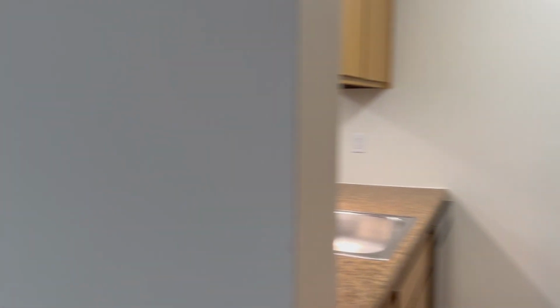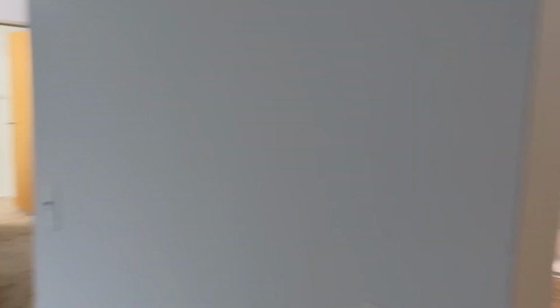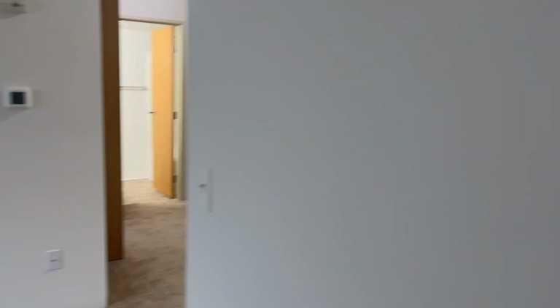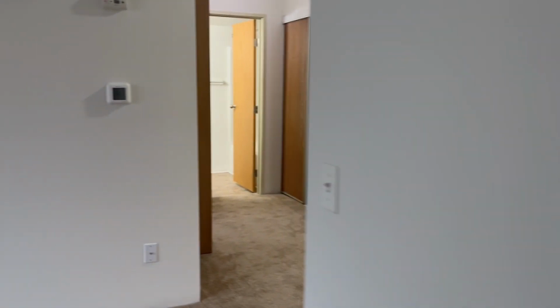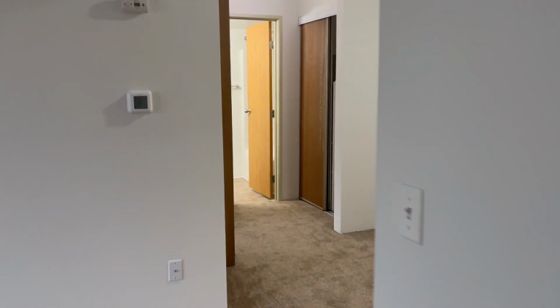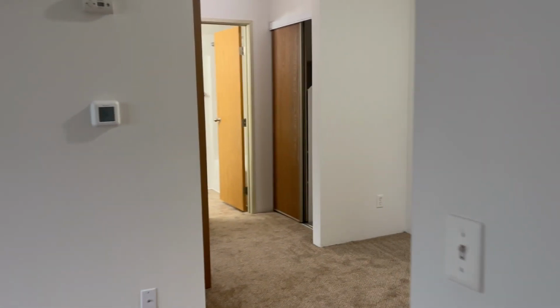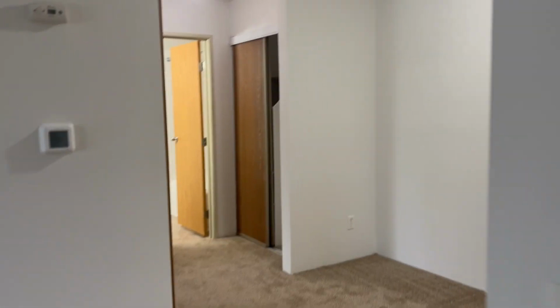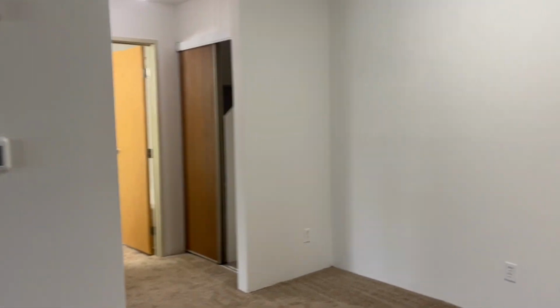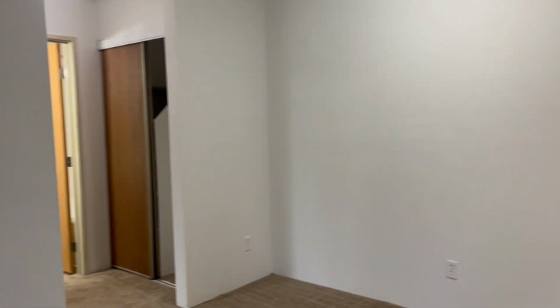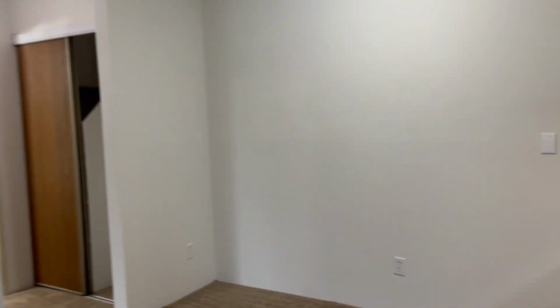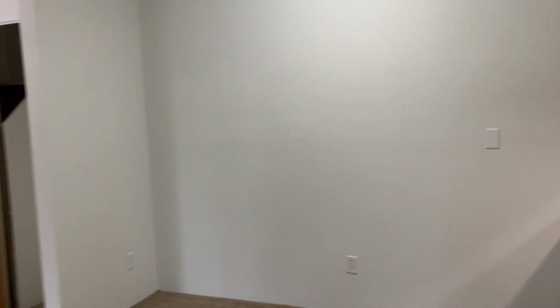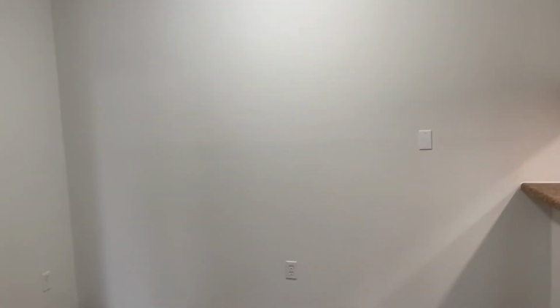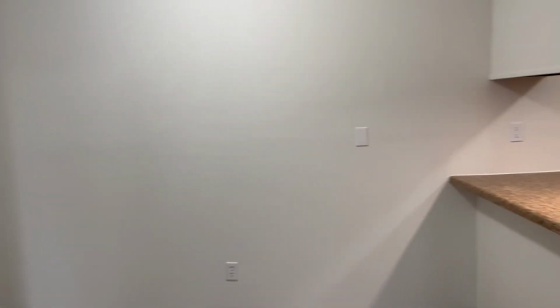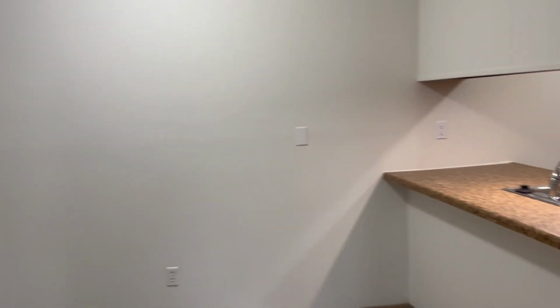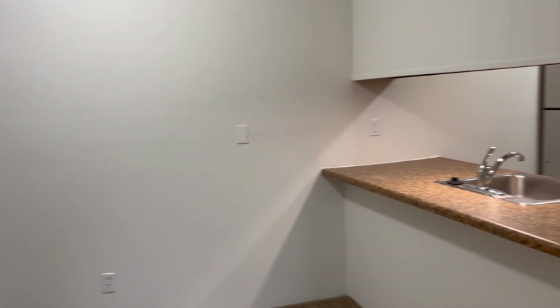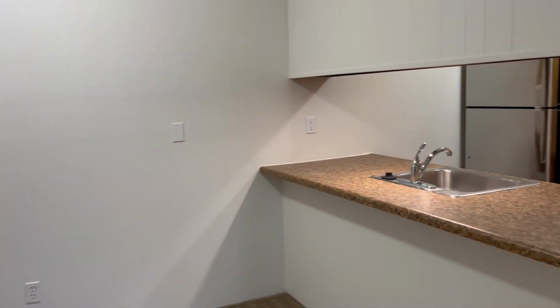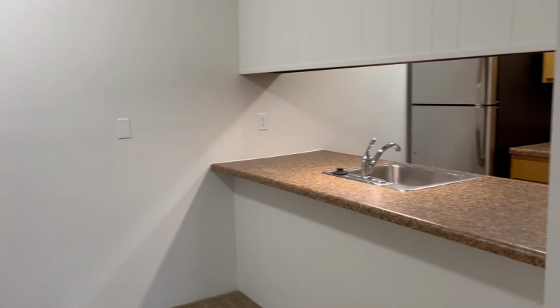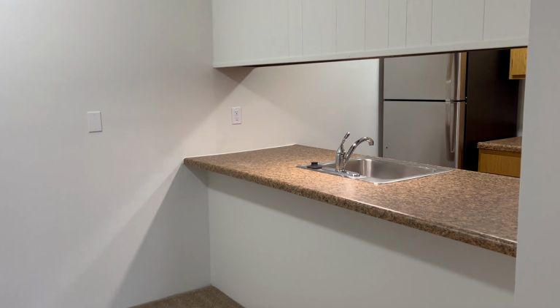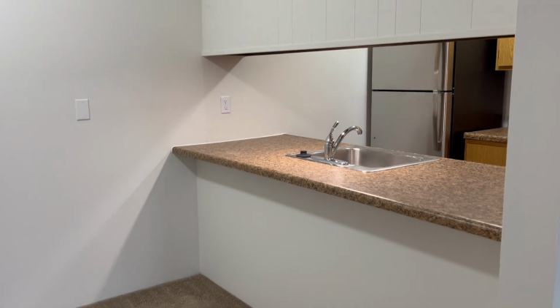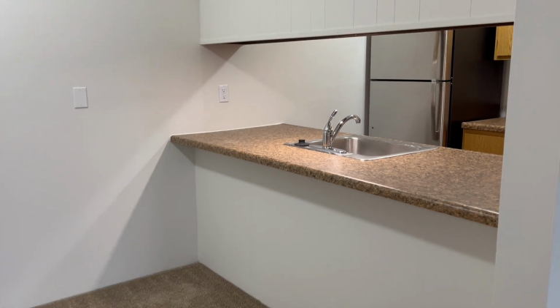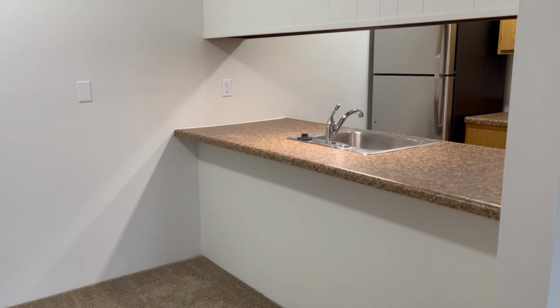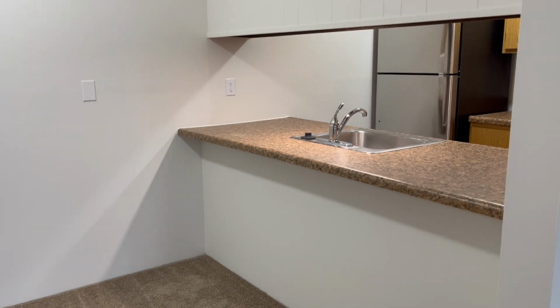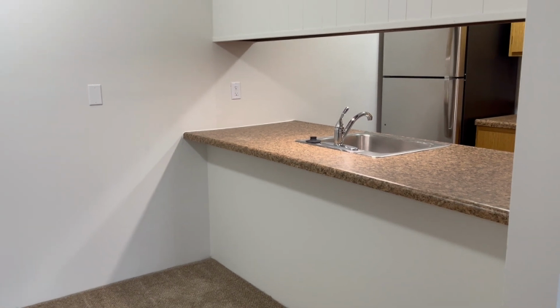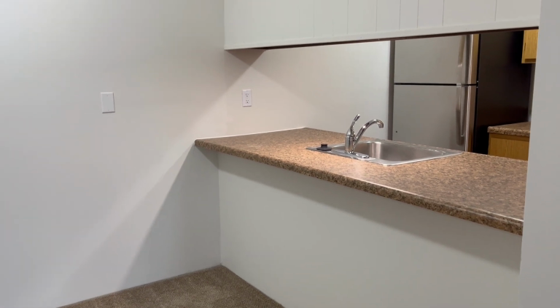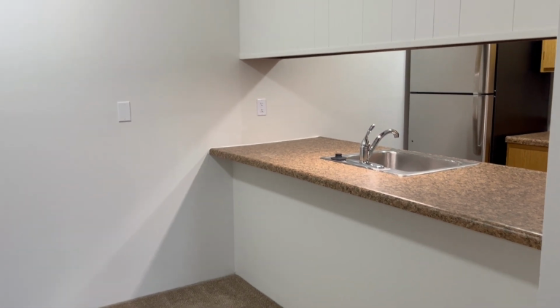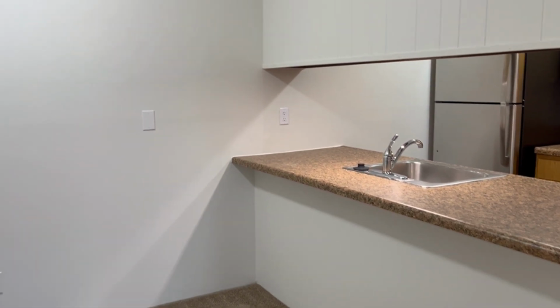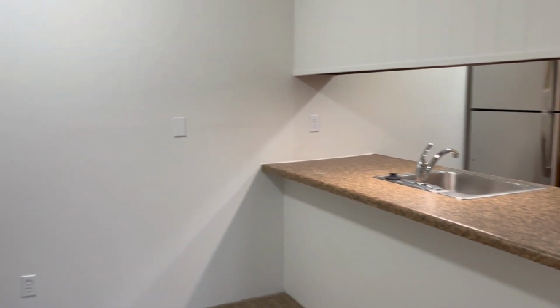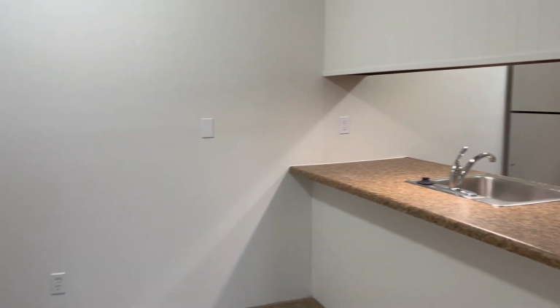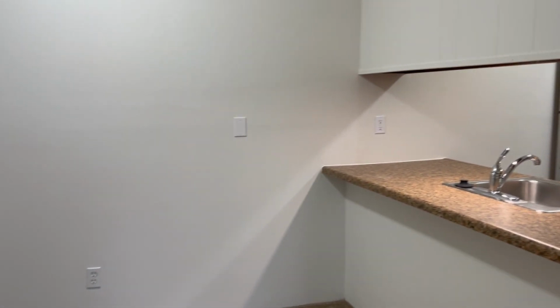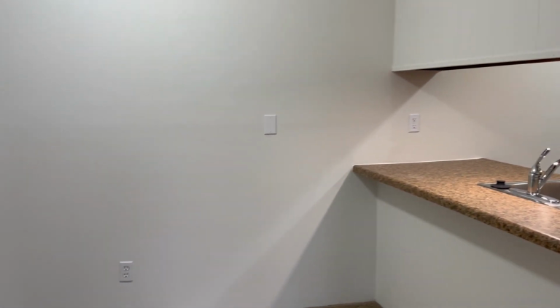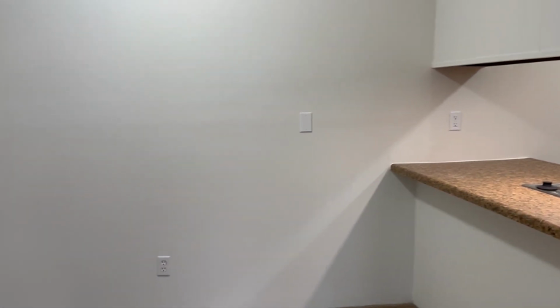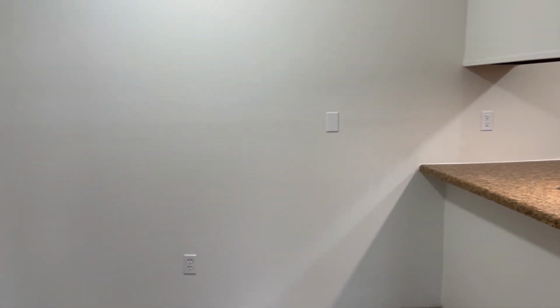Turning now into the dining area, we have that bar style countertop with extra space underneath for bar stool storage.